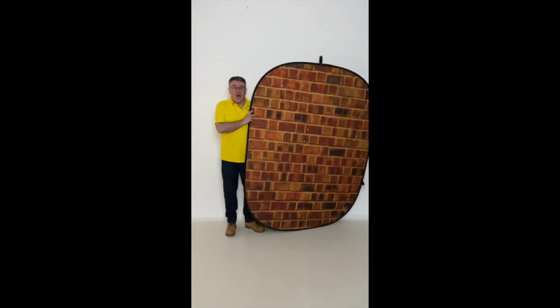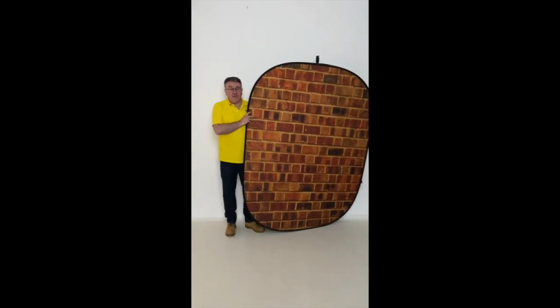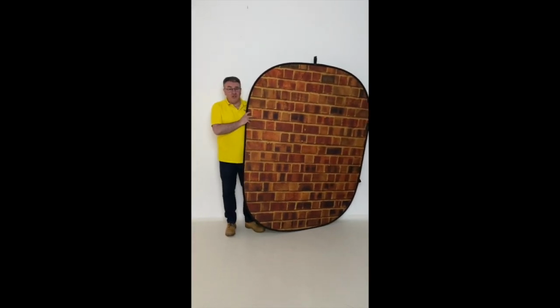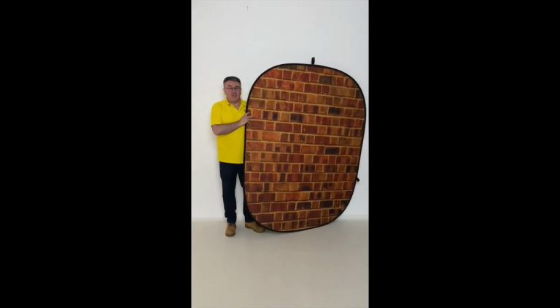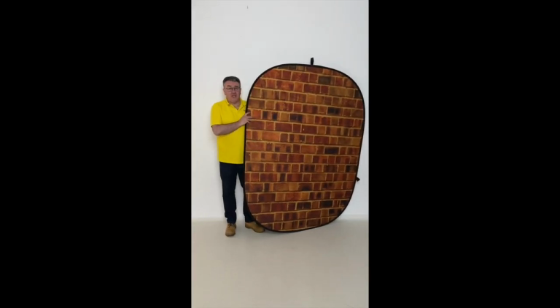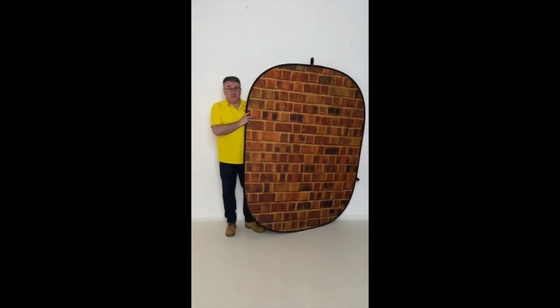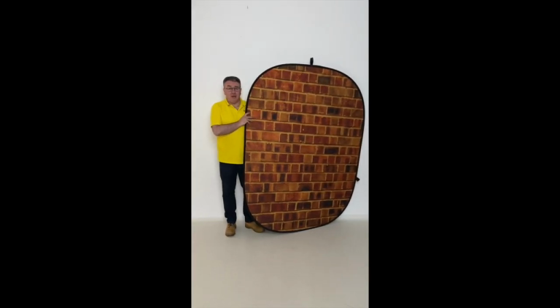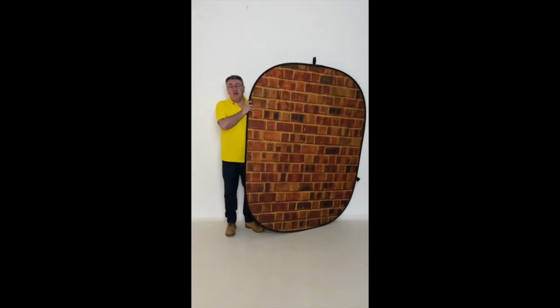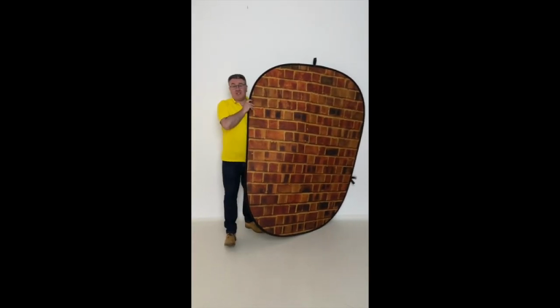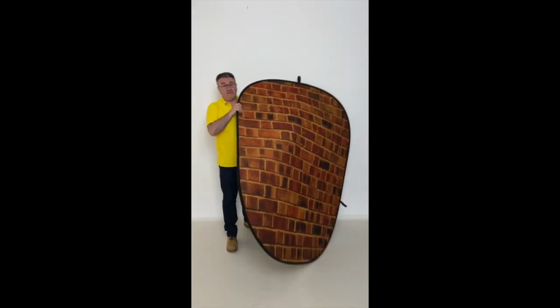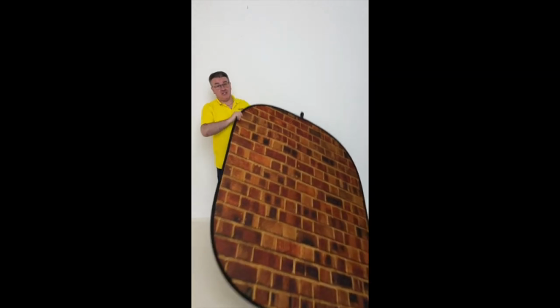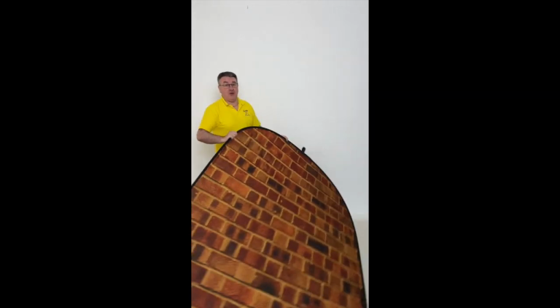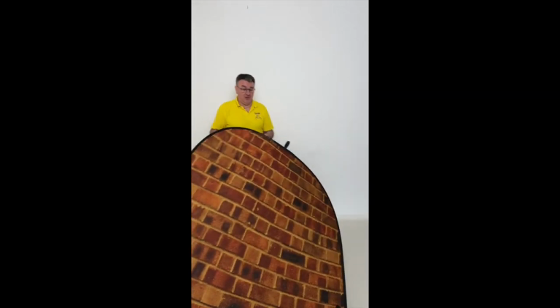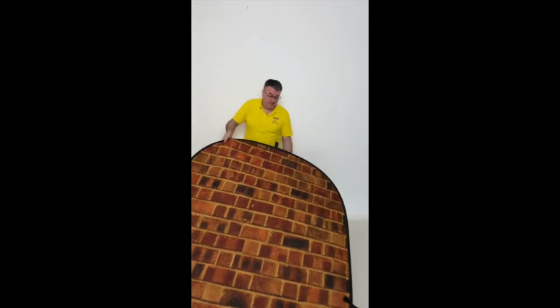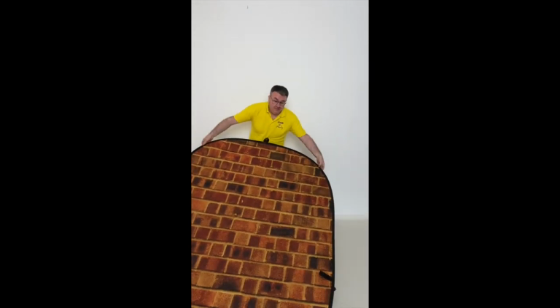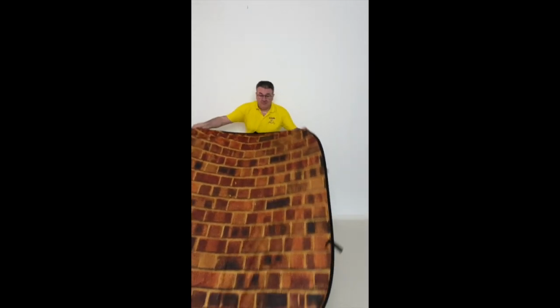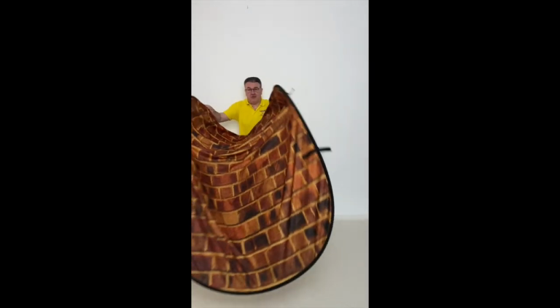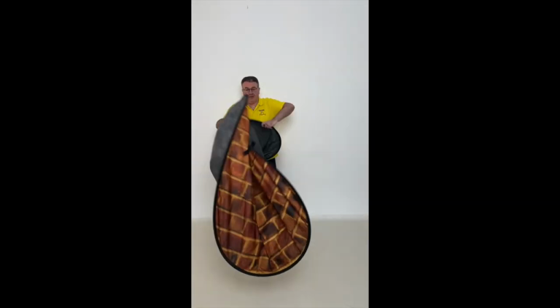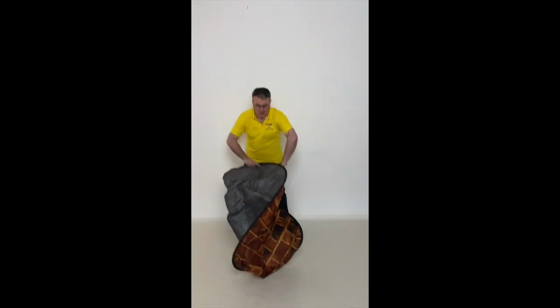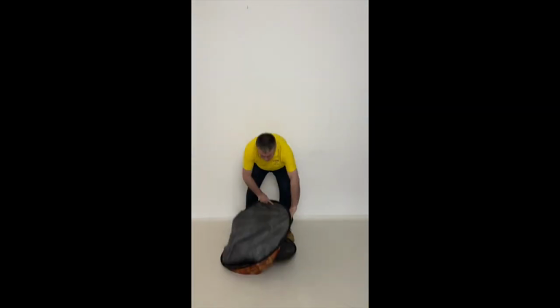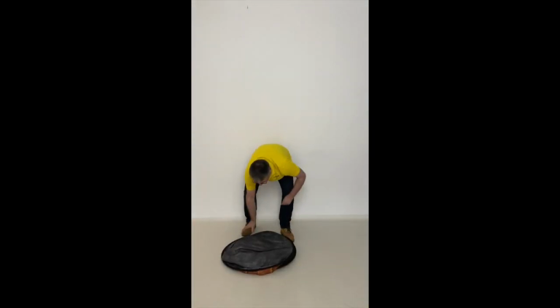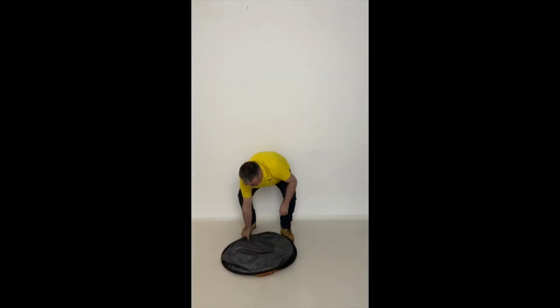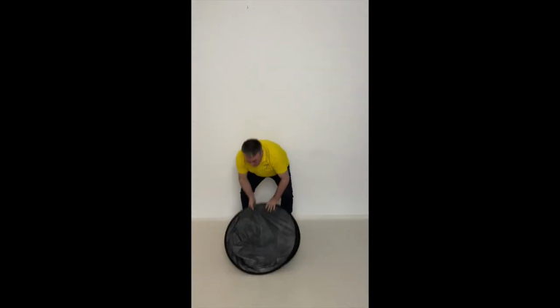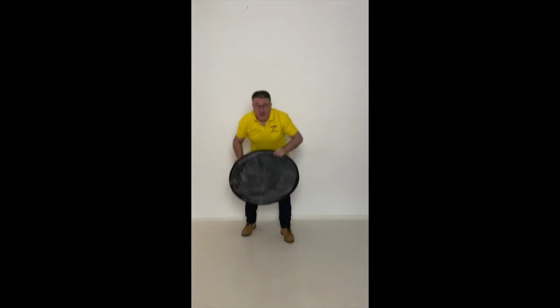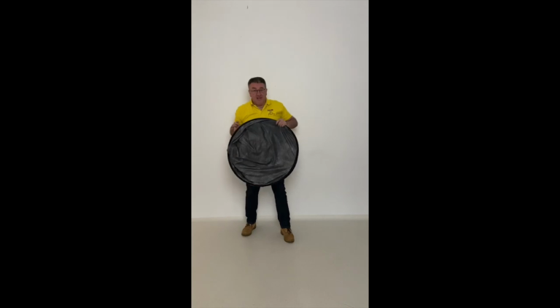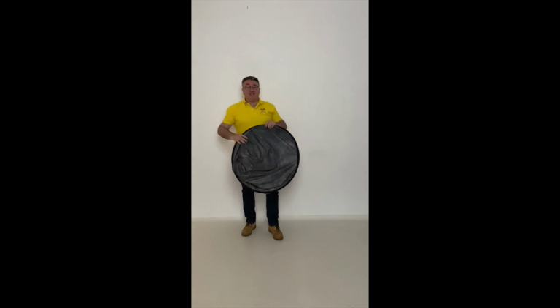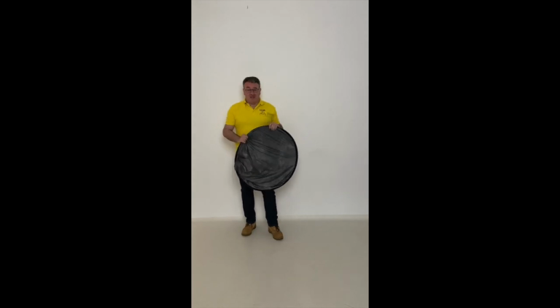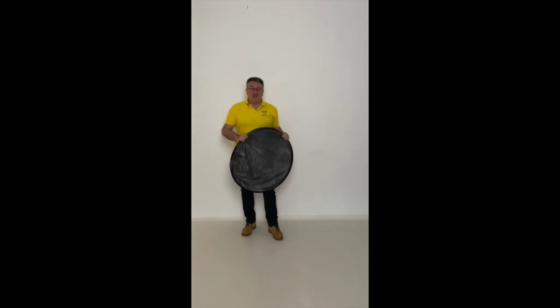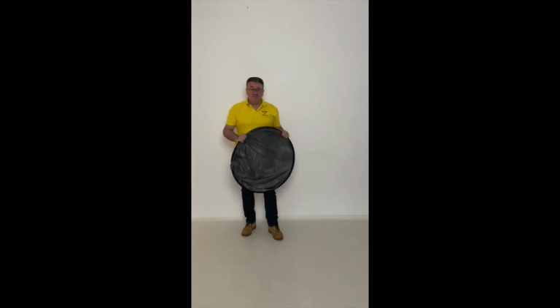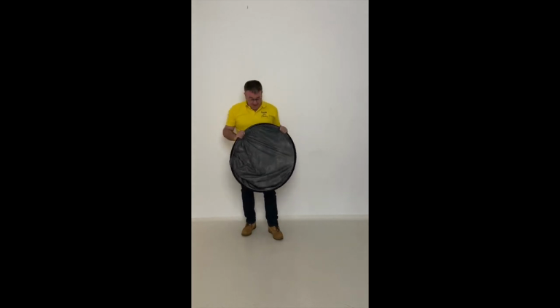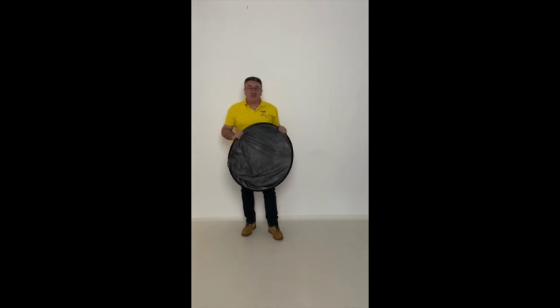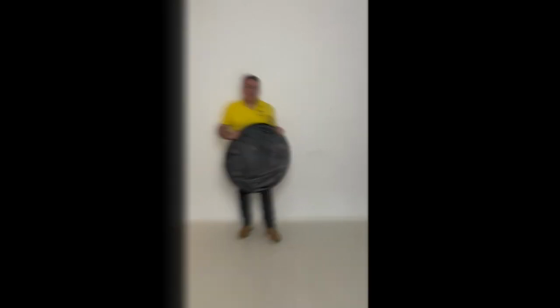When you finish shooting and you need to pack up, you just let gravity do the work for you. It really is as simple as that. Thanks for watching.